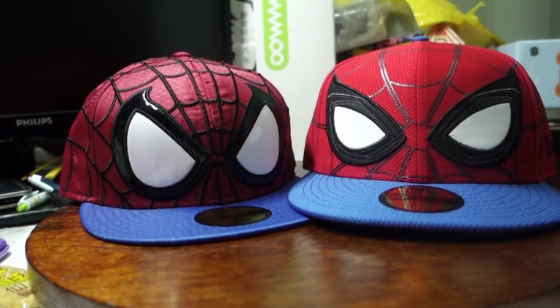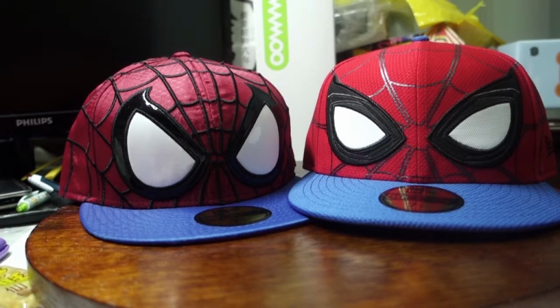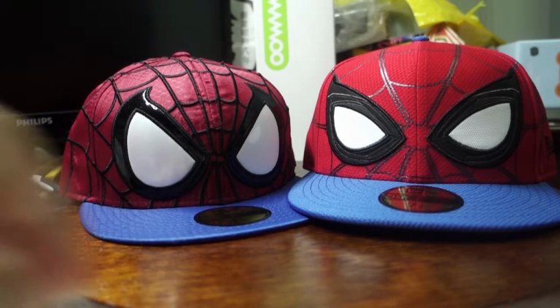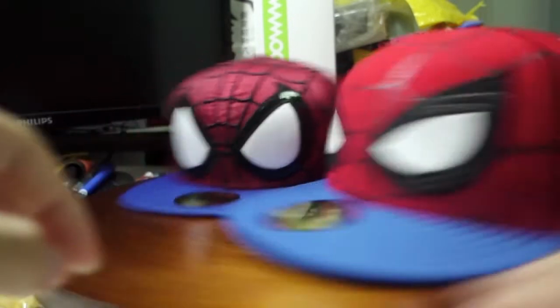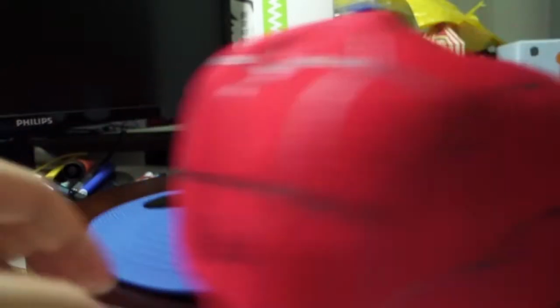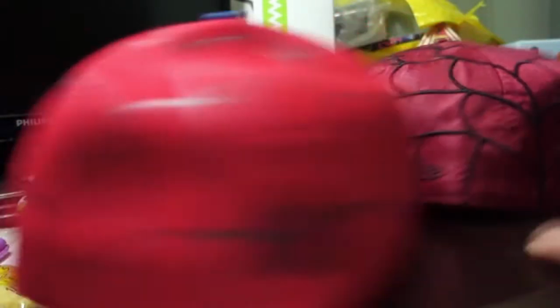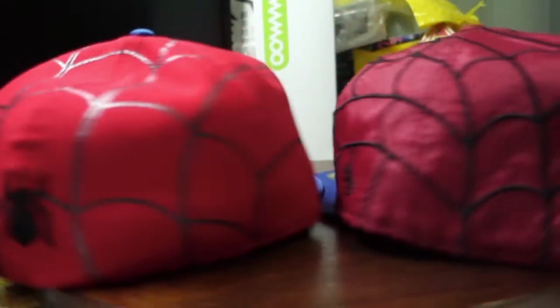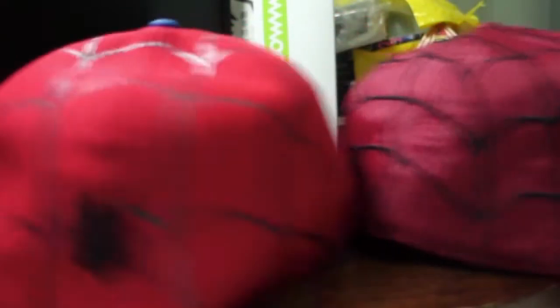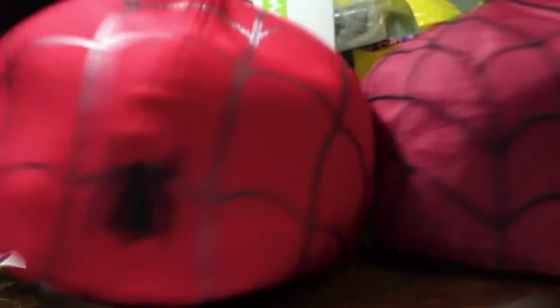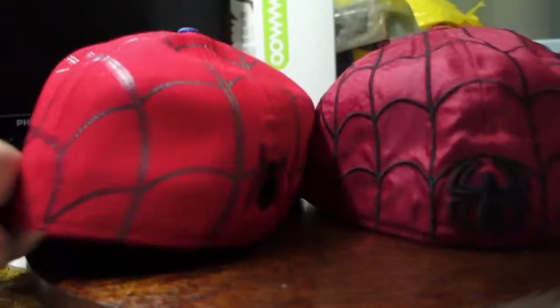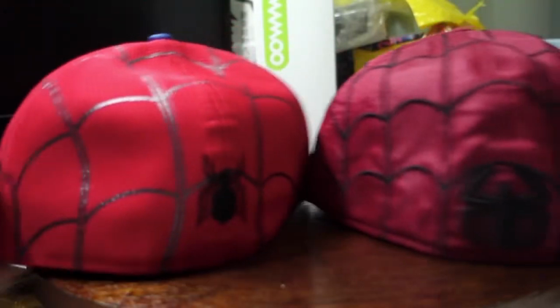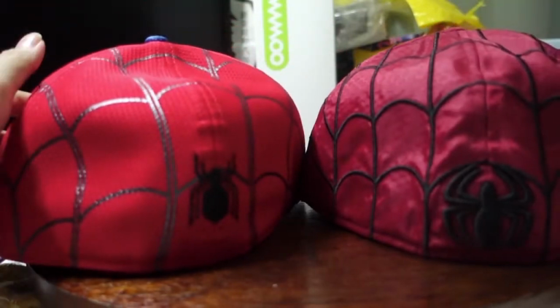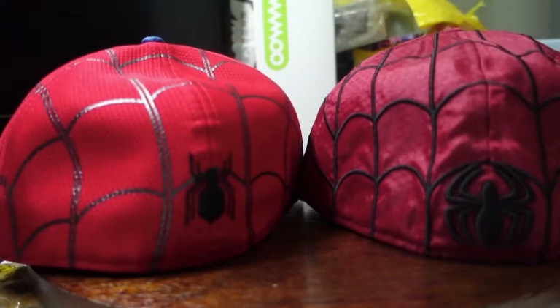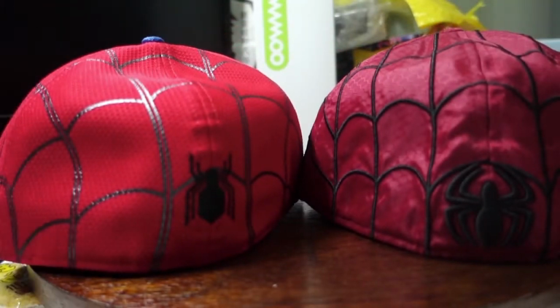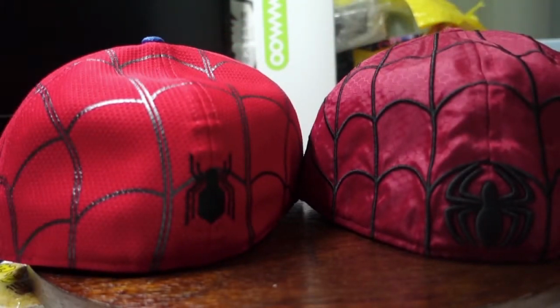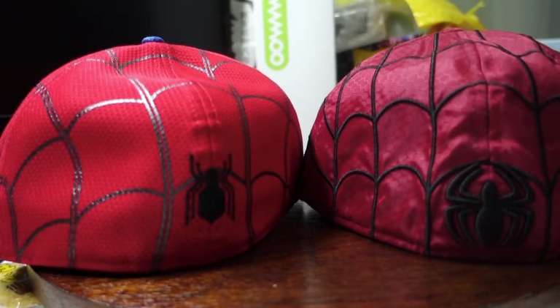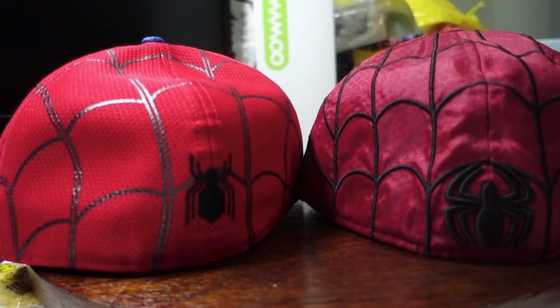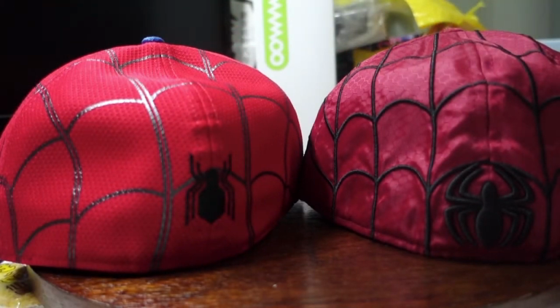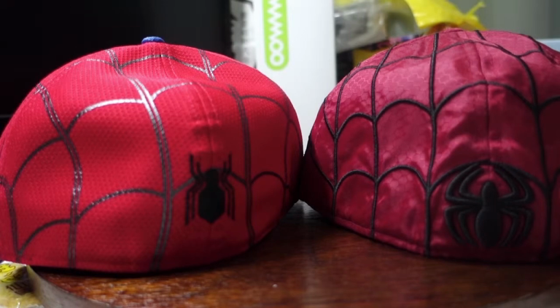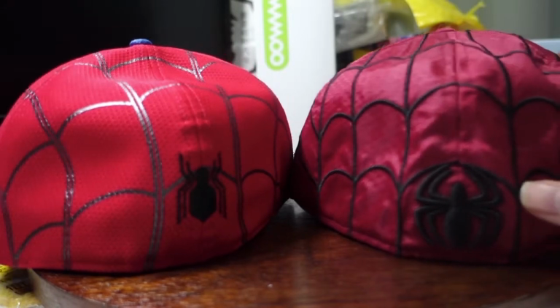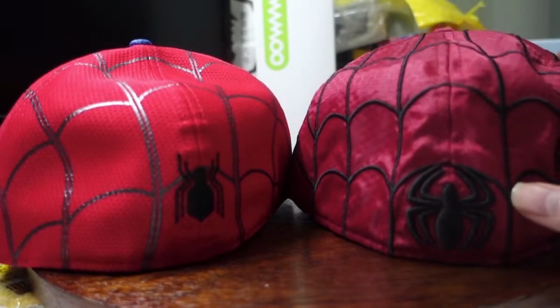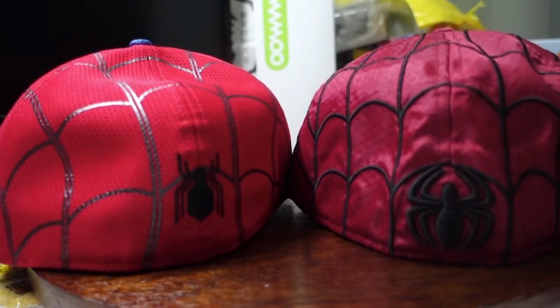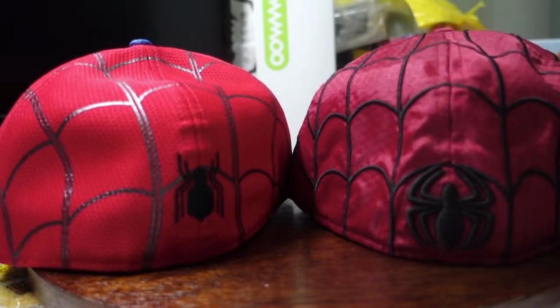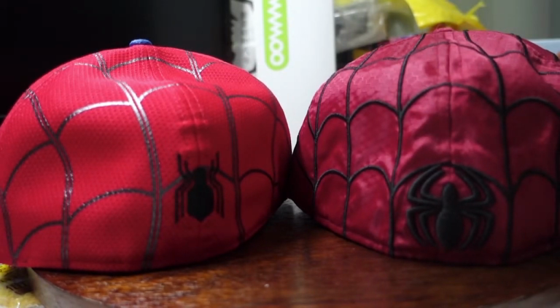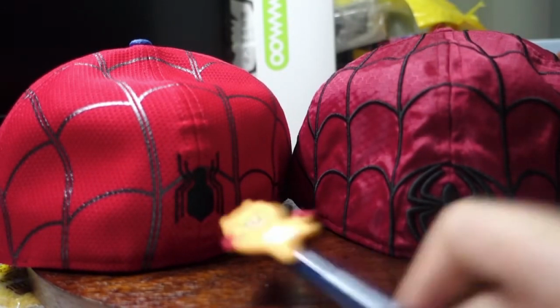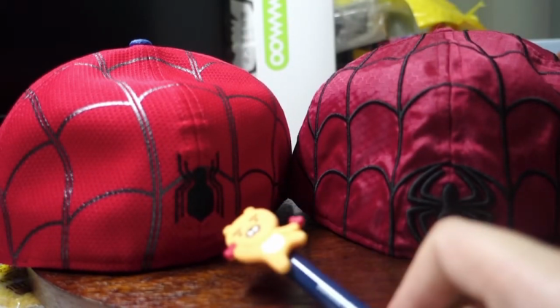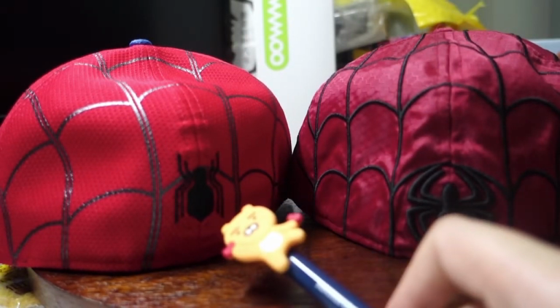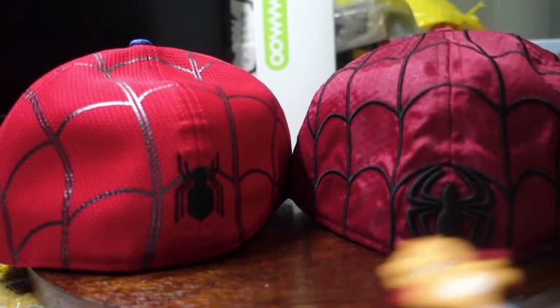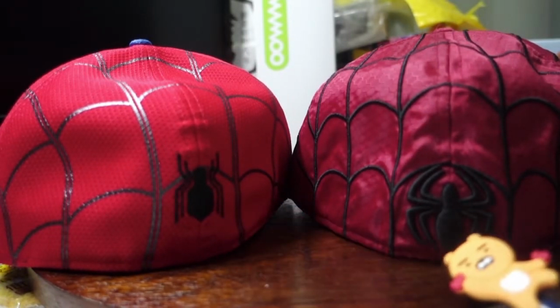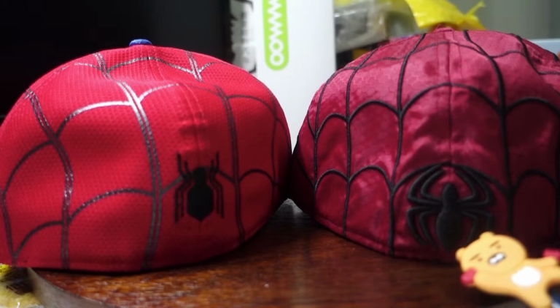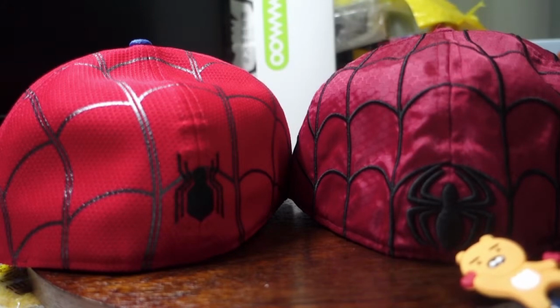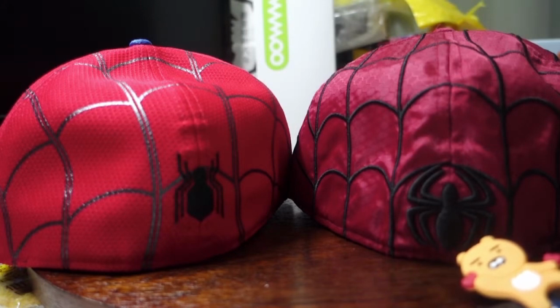Moving to the back, the next difference would obviously be the logo. You can see all over cinema they've been using the new logo on the Homecoming cap, whereas this is the classic old Spider-Man logo.